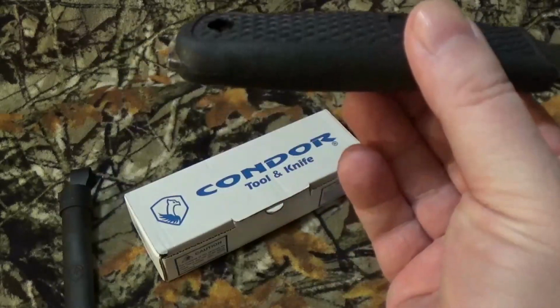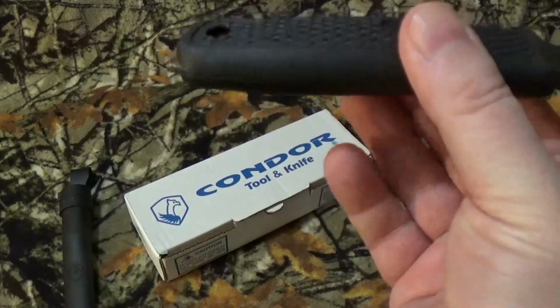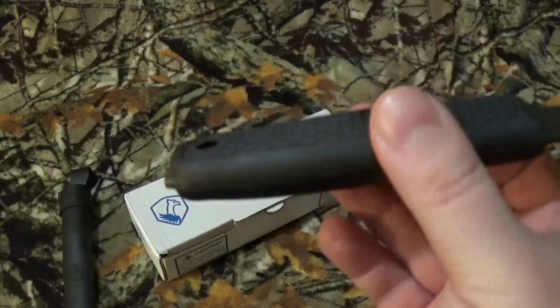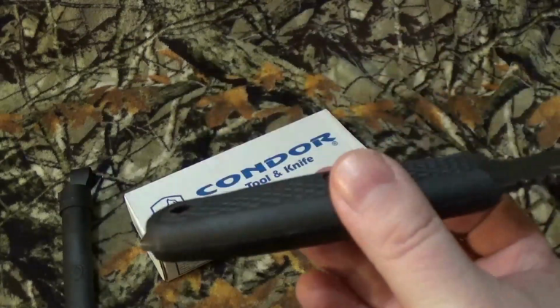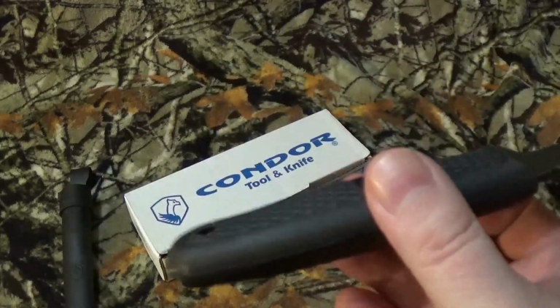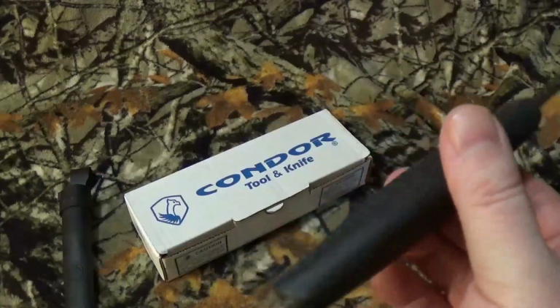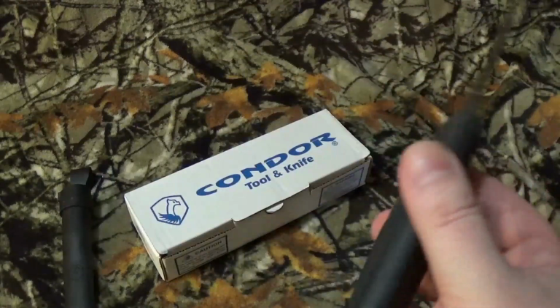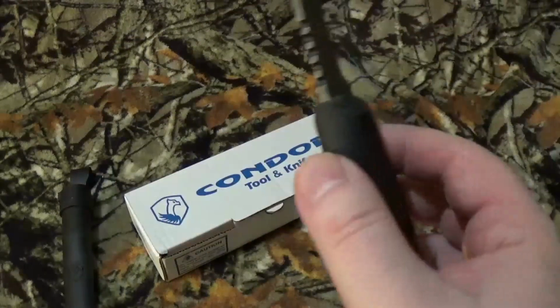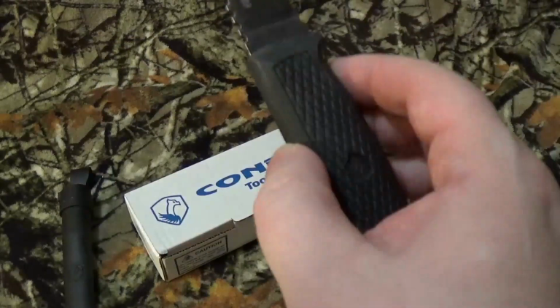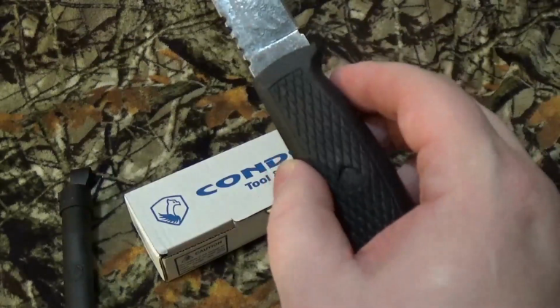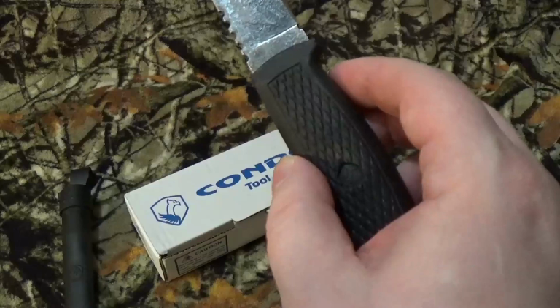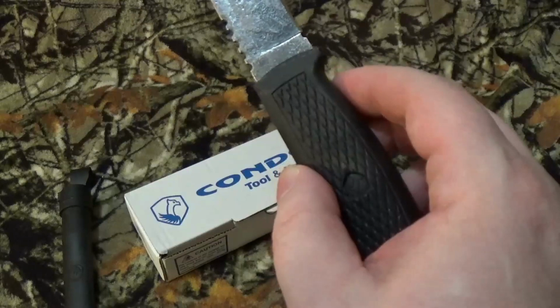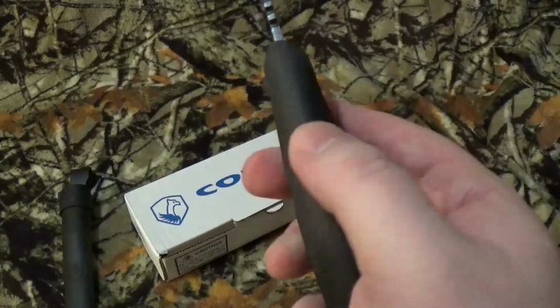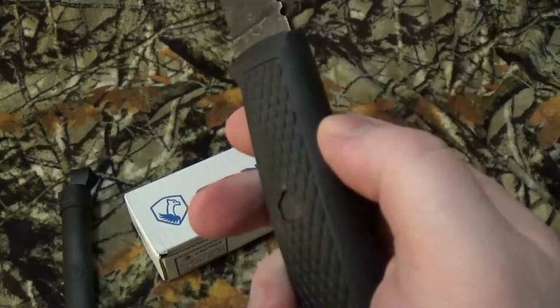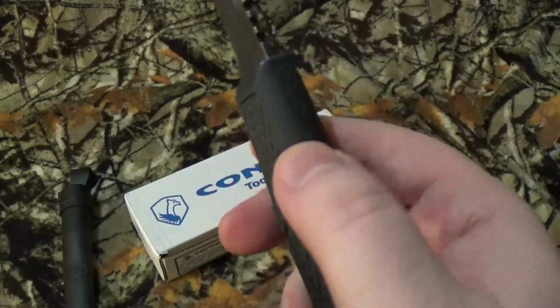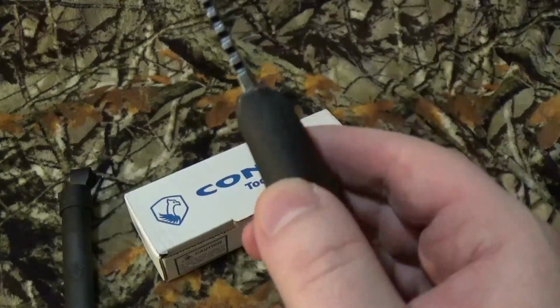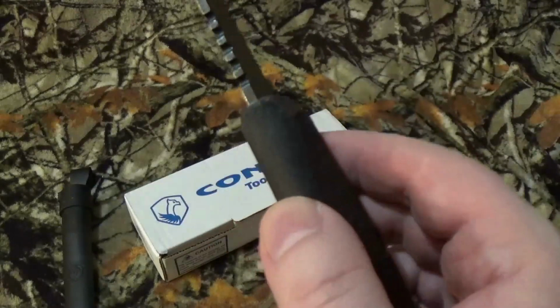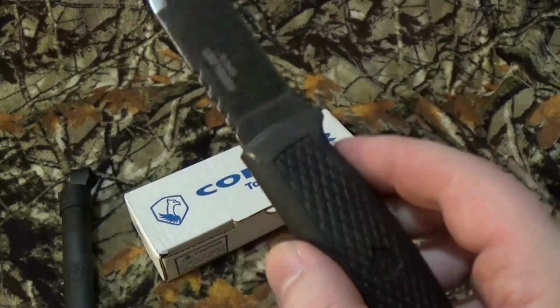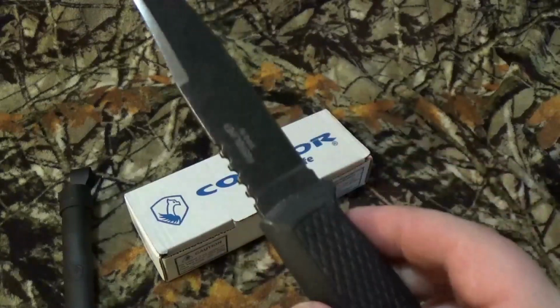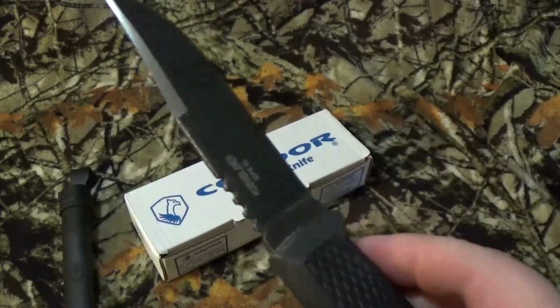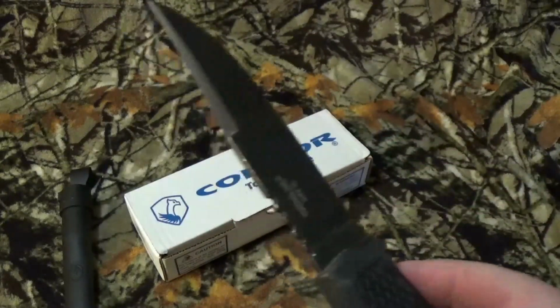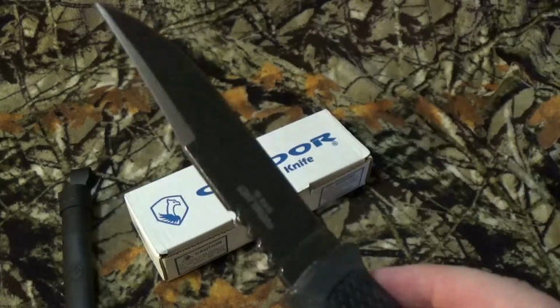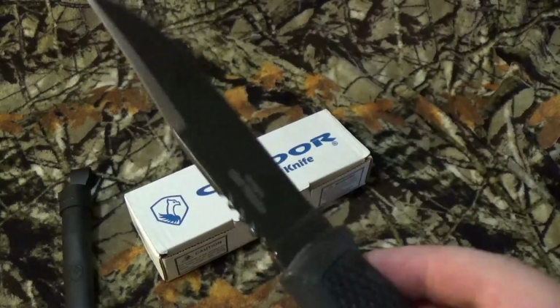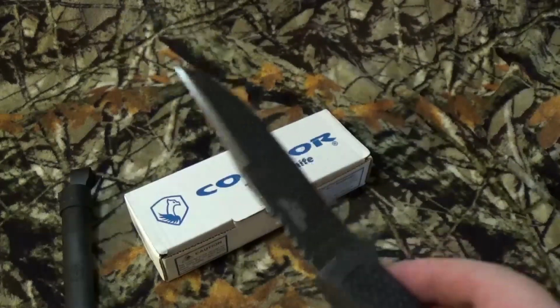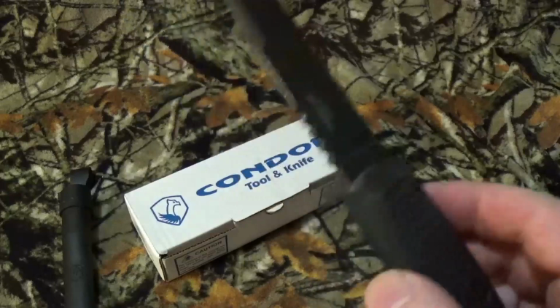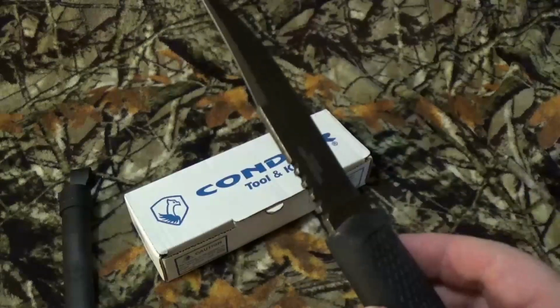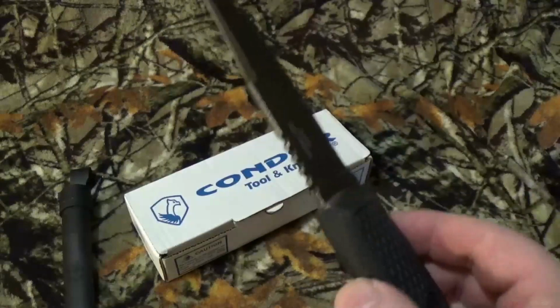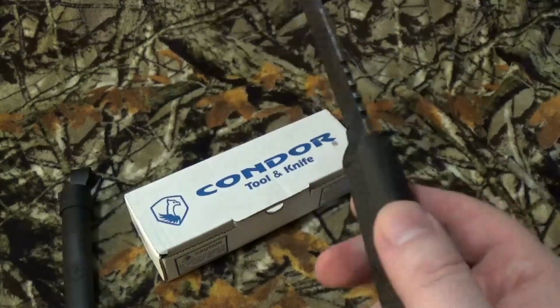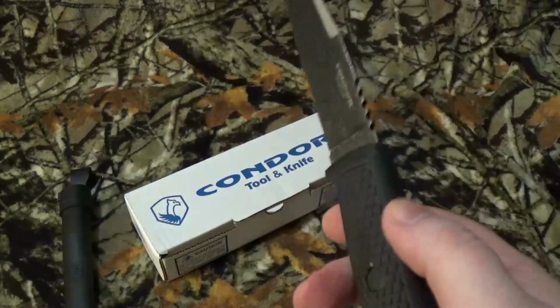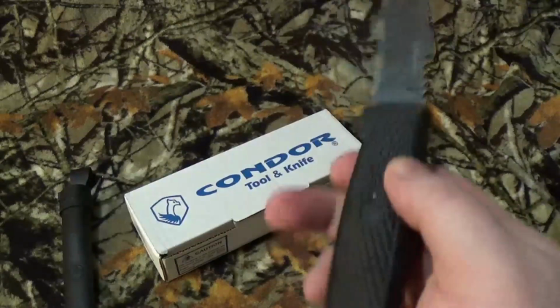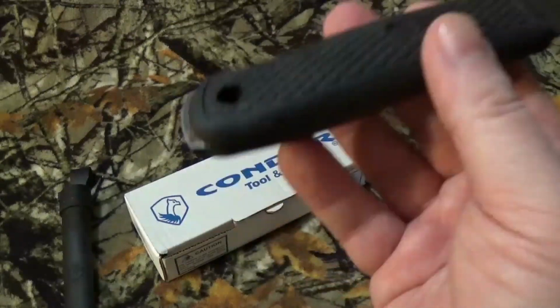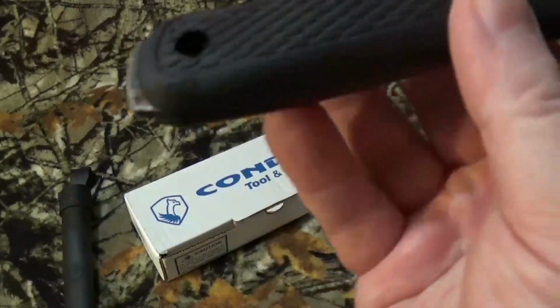I'm torn on these guys, I'll be honest with you, just before I get into everything. I don't think it's a bad blade — I think it's Condor's adaptation of Mora, trying to make it into something different from them.